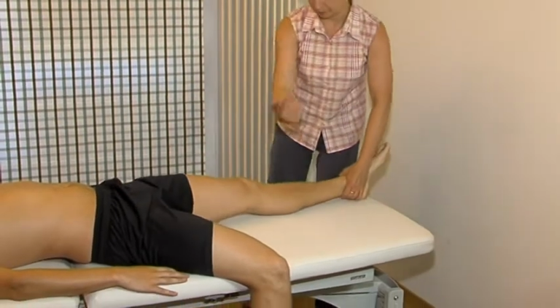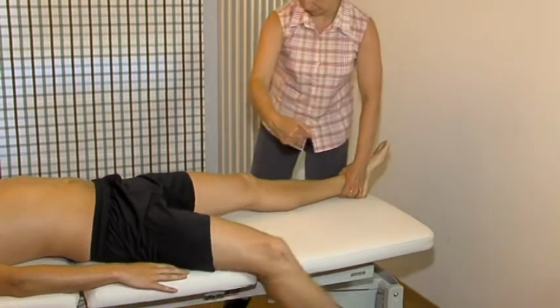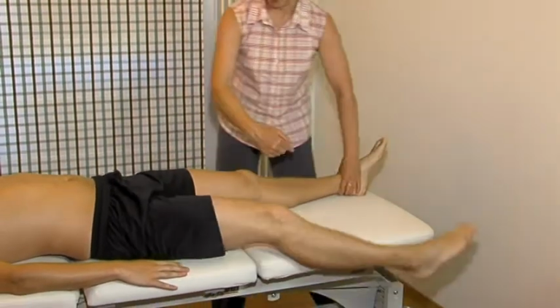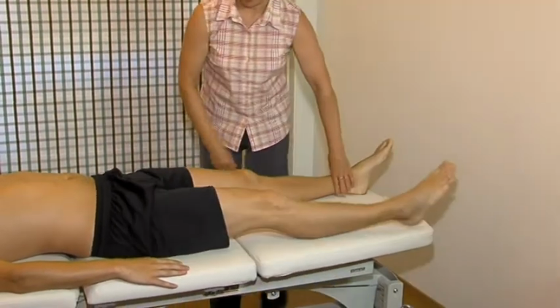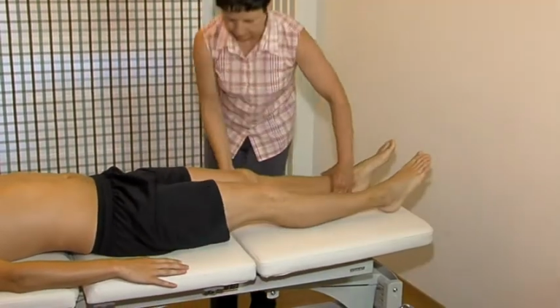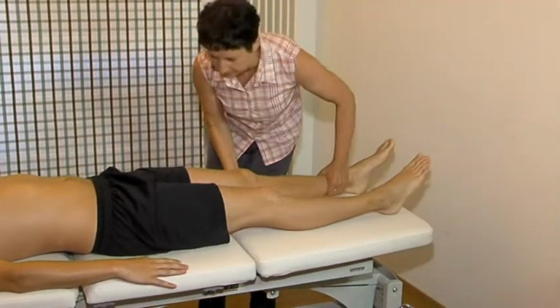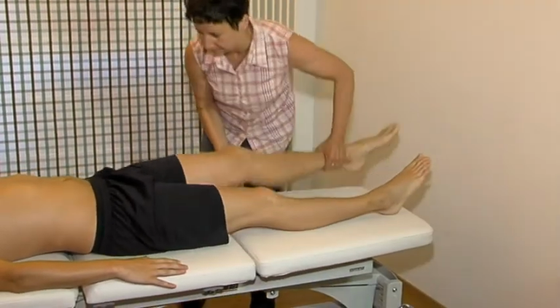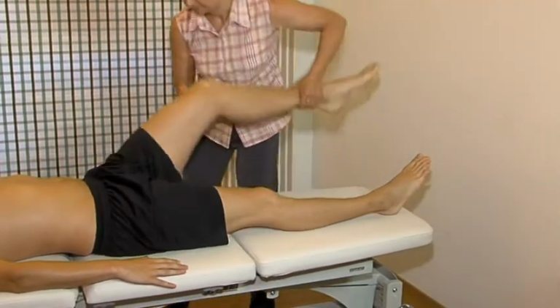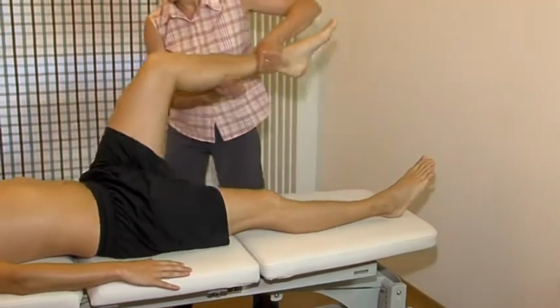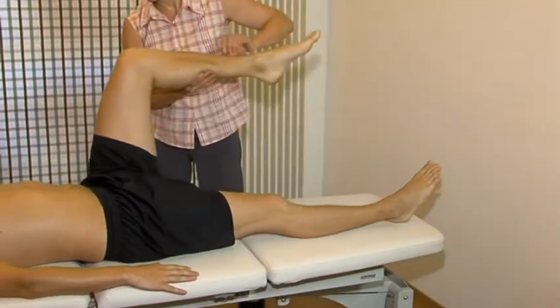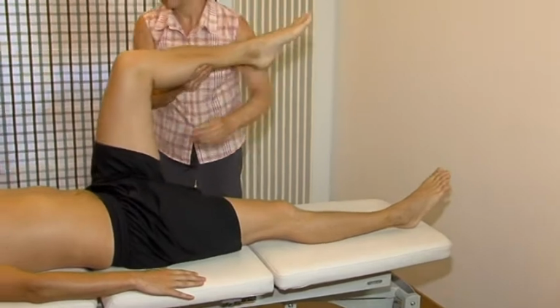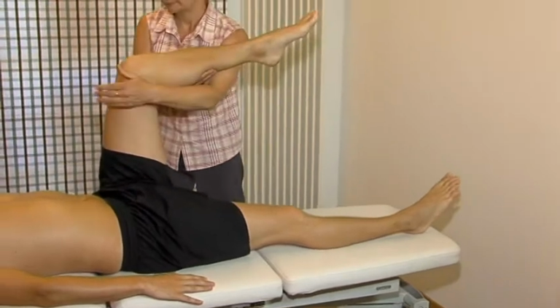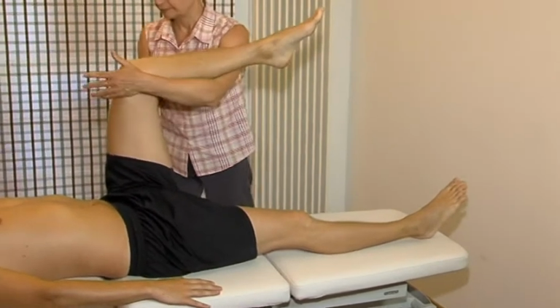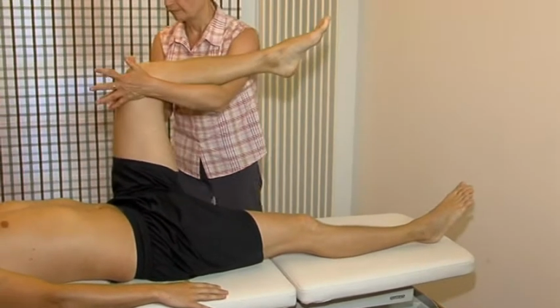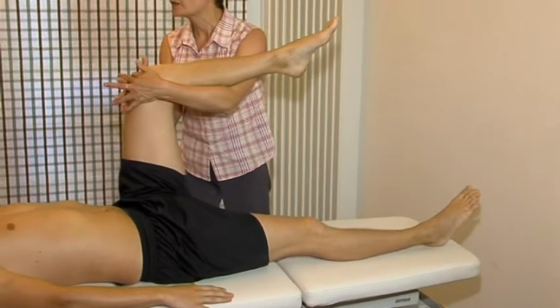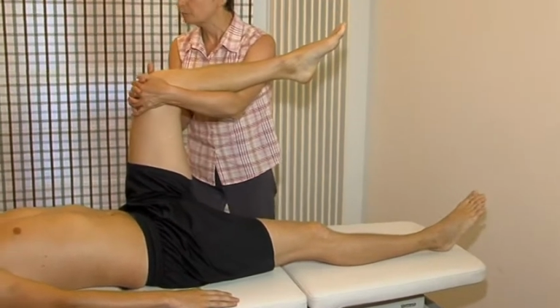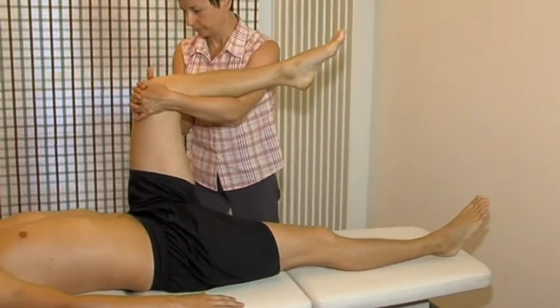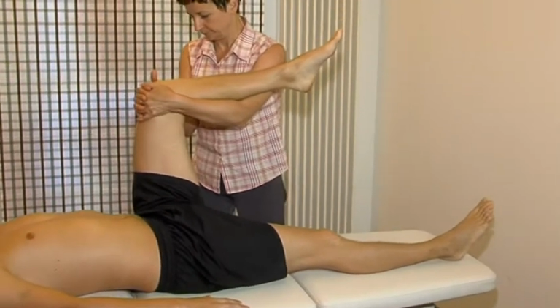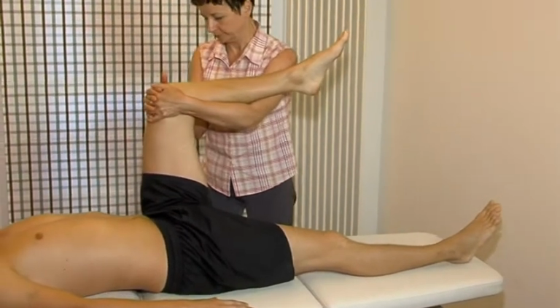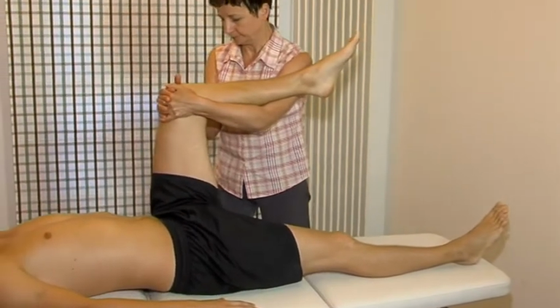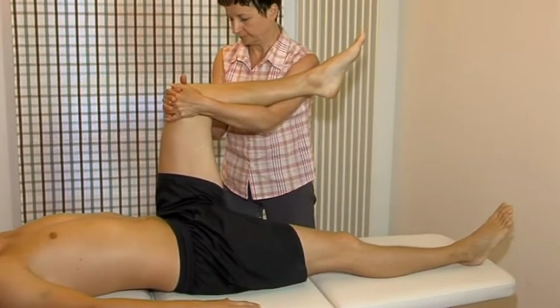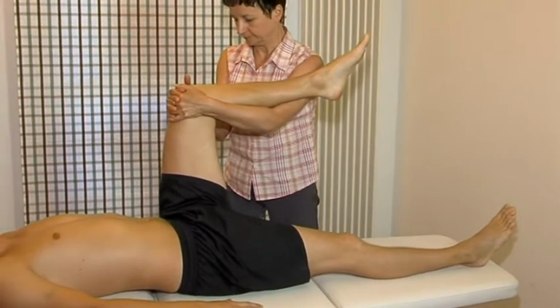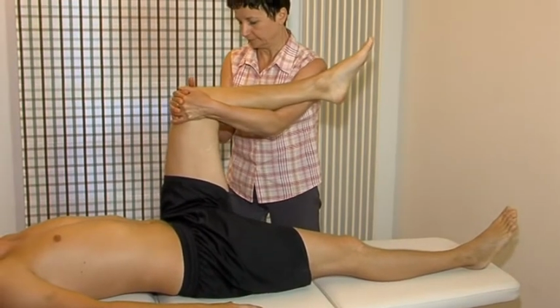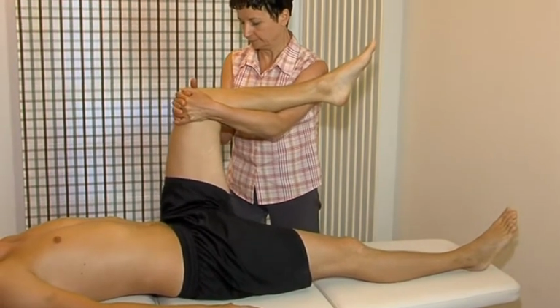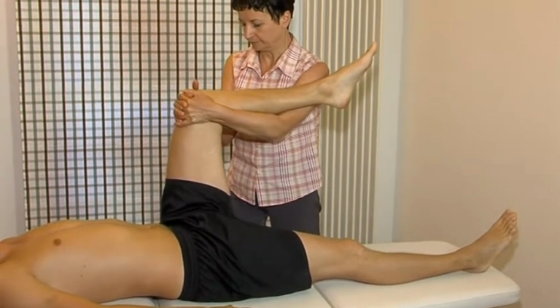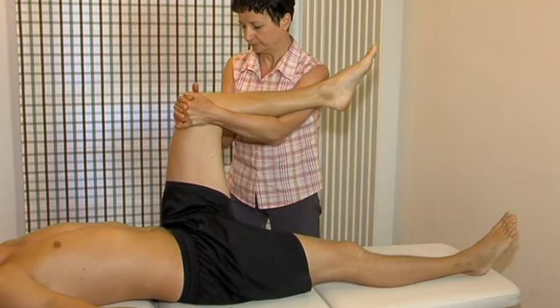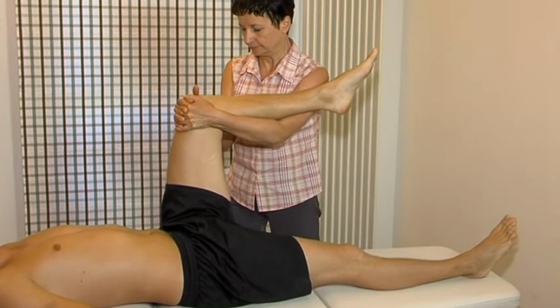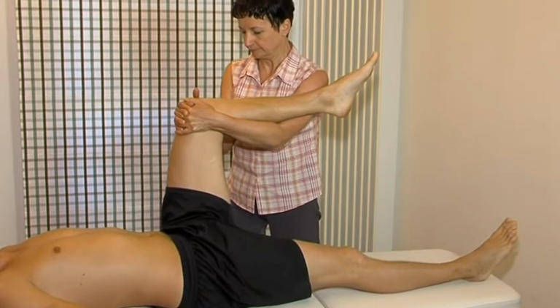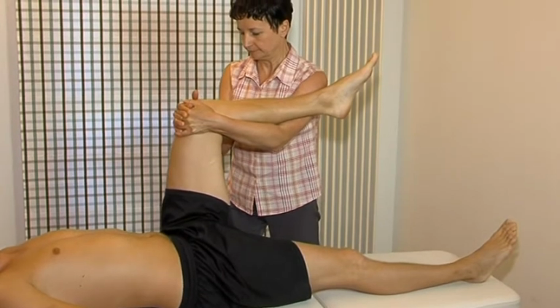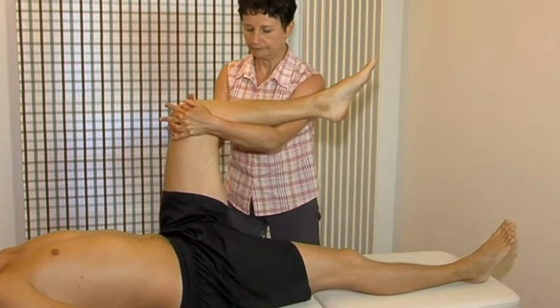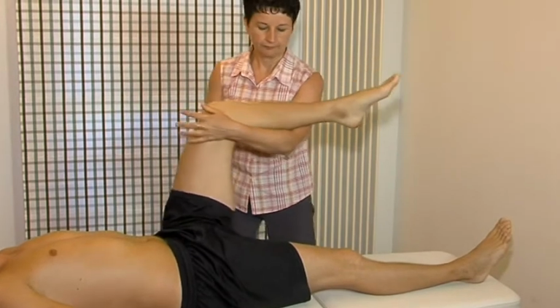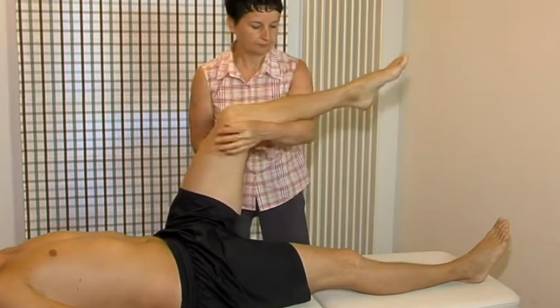Resisted flexion. This test is performed in 90 degrees of hip flexion to eliminate the action of the upper fibers of the quadriceps muscle, so that it stresses more the psoas.